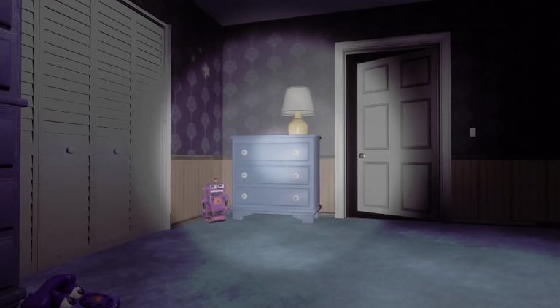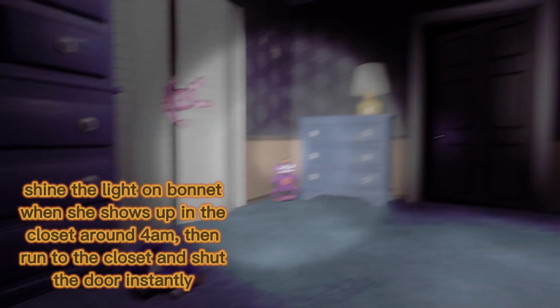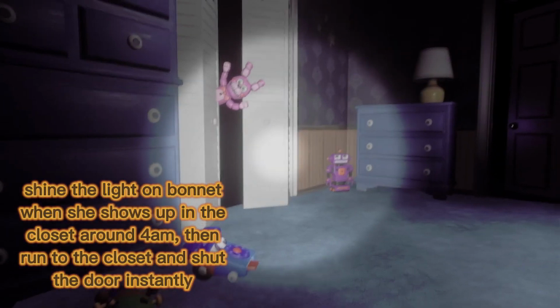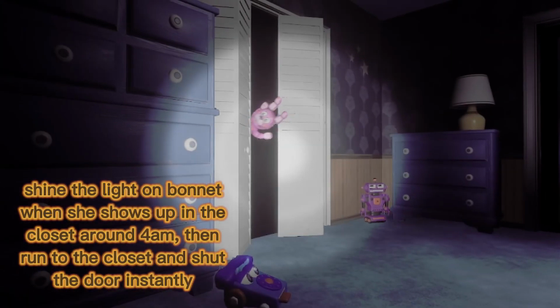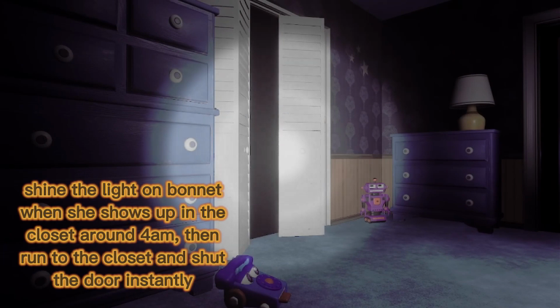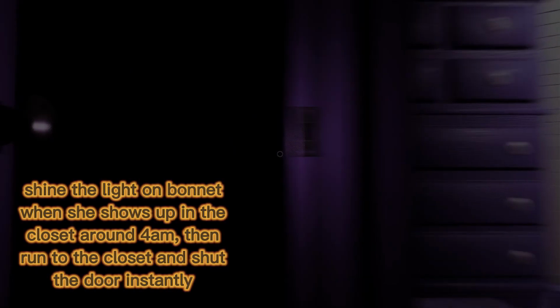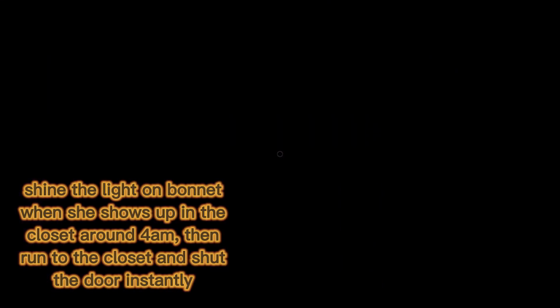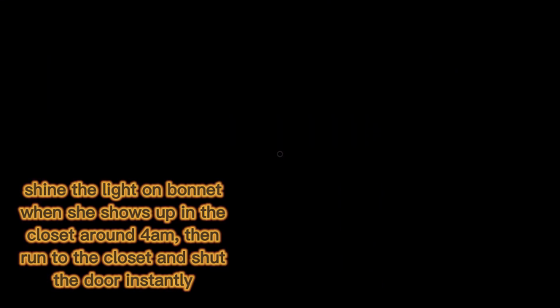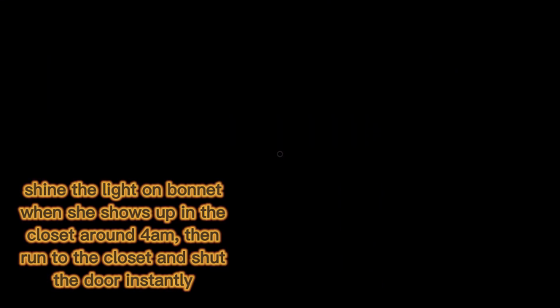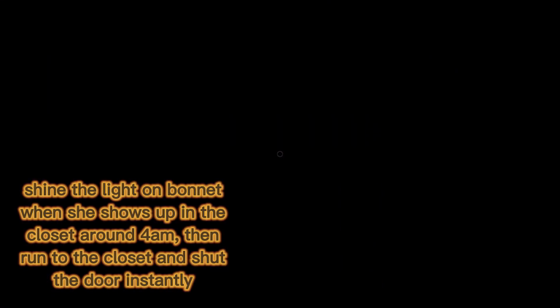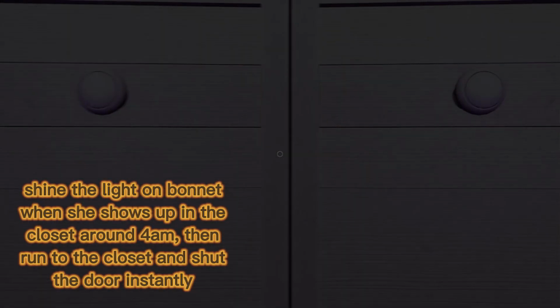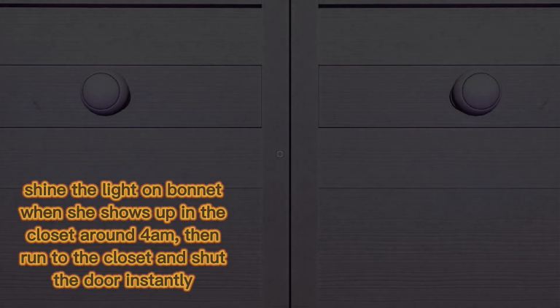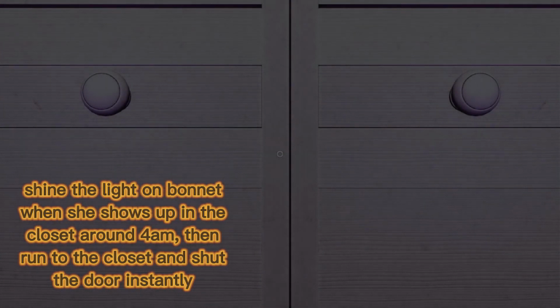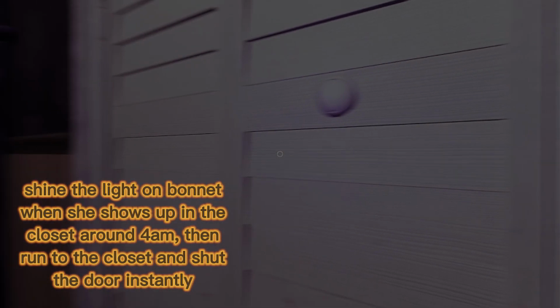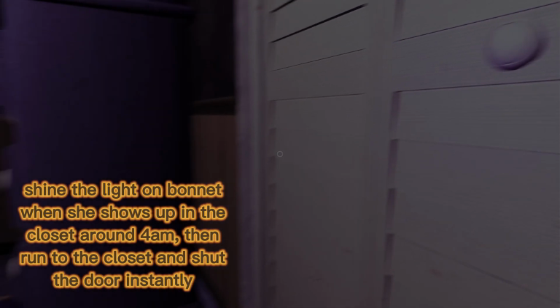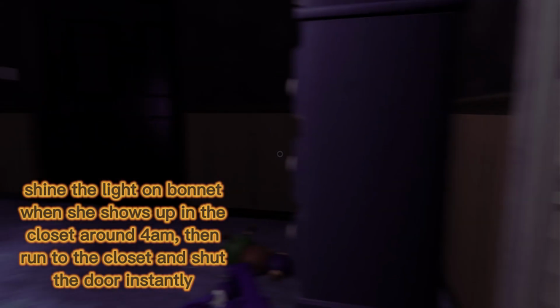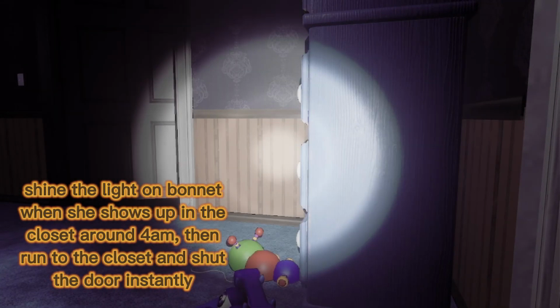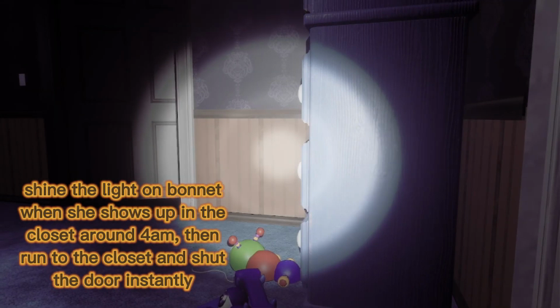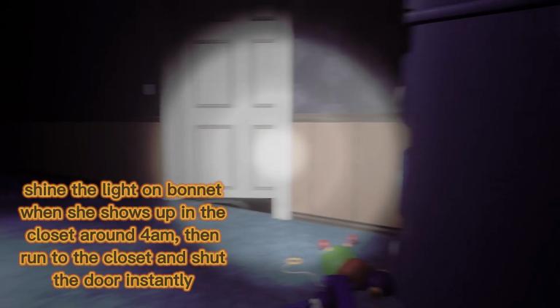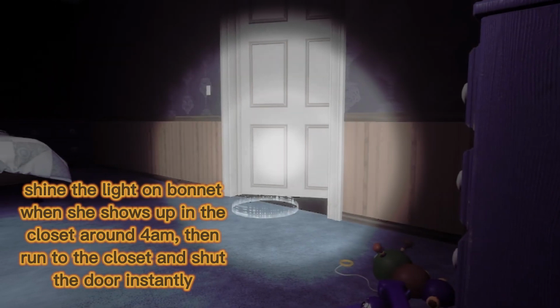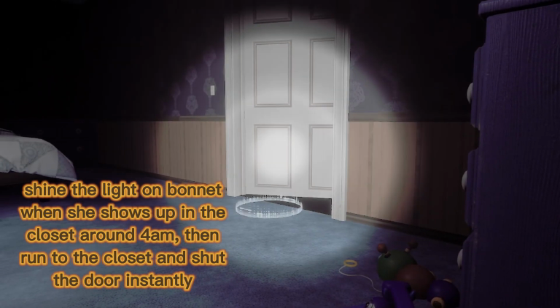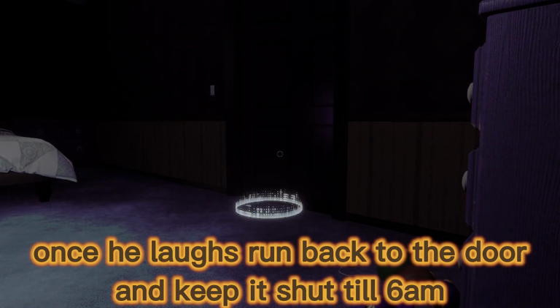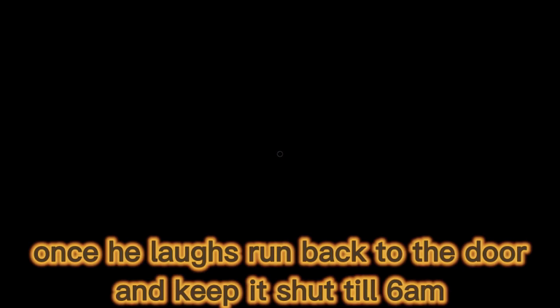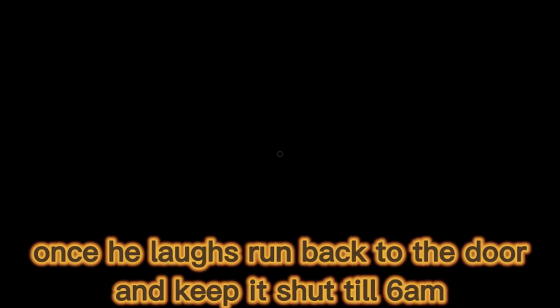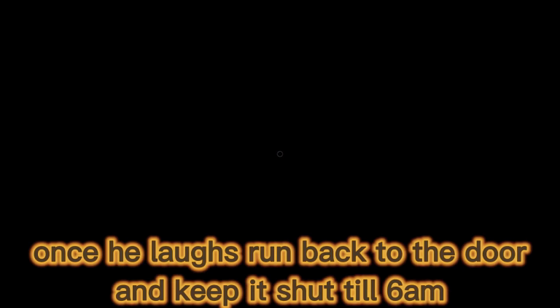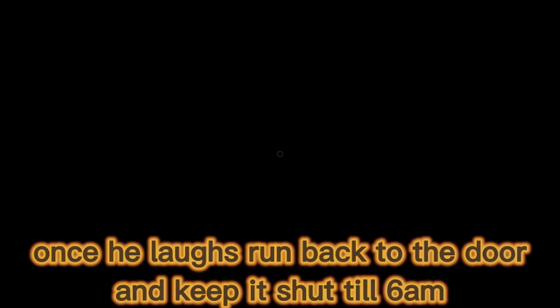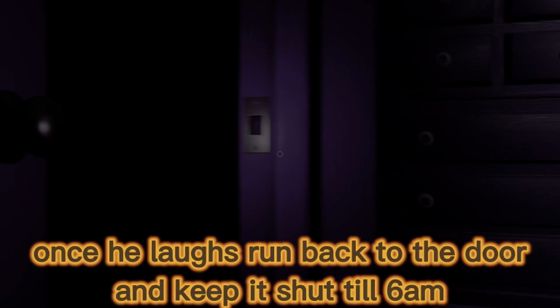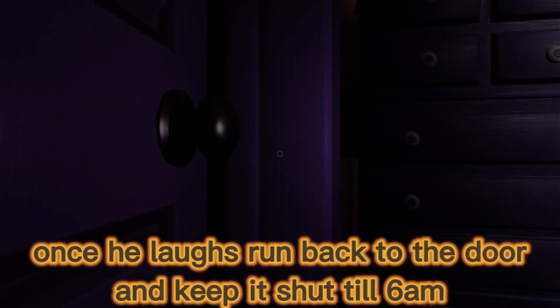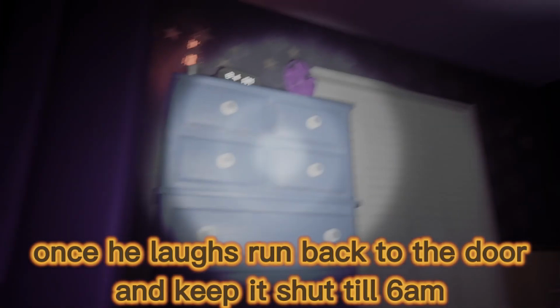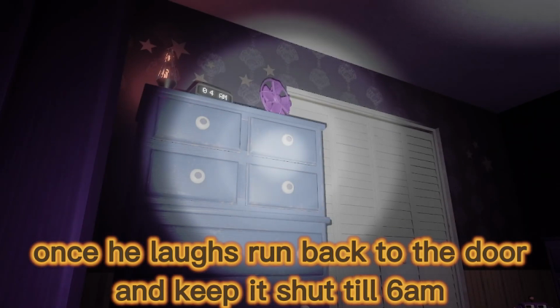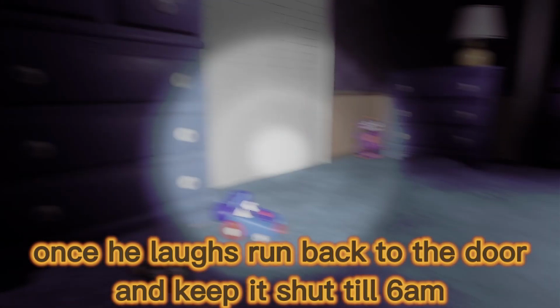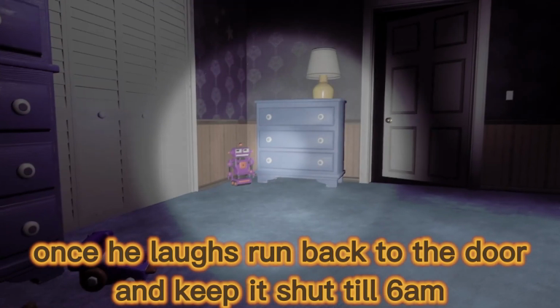Shine the light on Bonnet when she shows up in the closet around 4 a.m., then run to the closet and shut the door instantly. Once she laughs, run back to the door and keep it shut till 6 a.m.